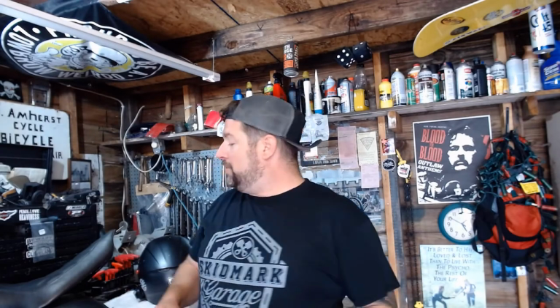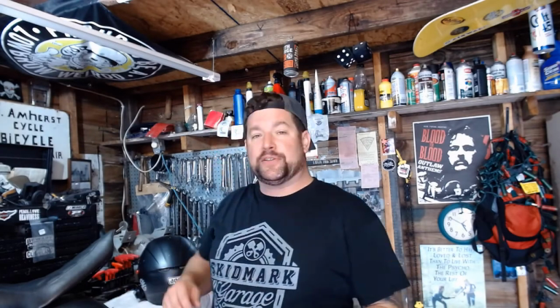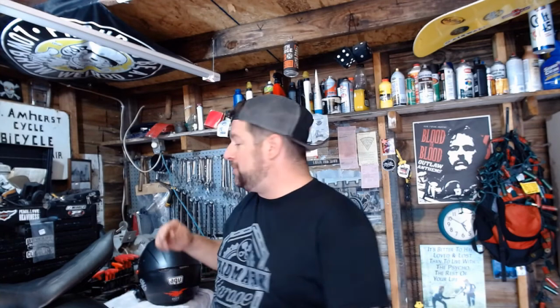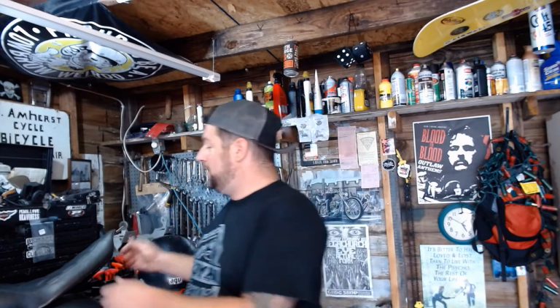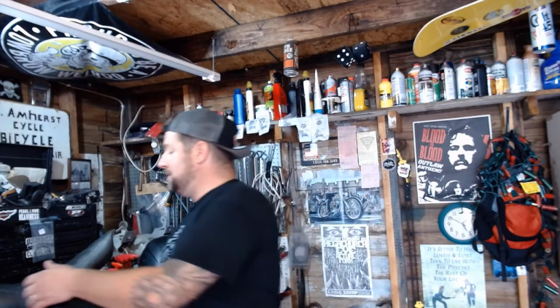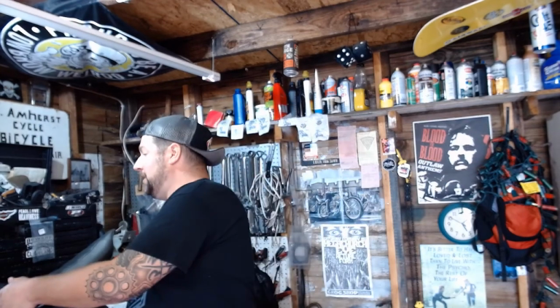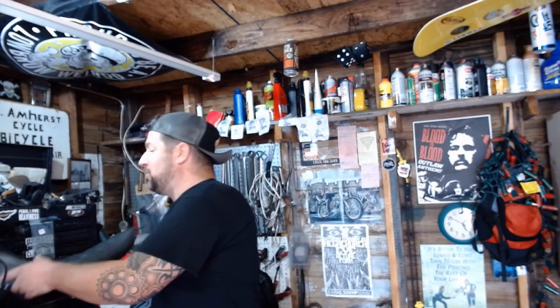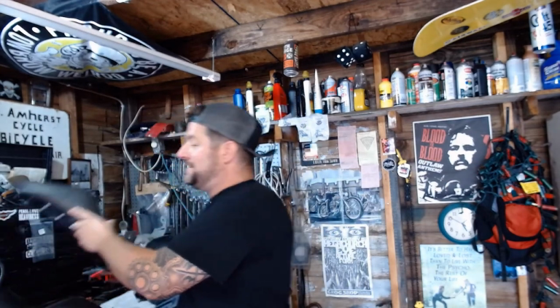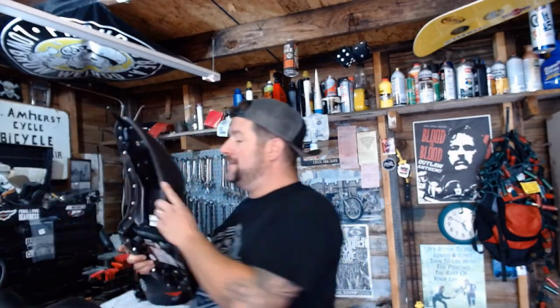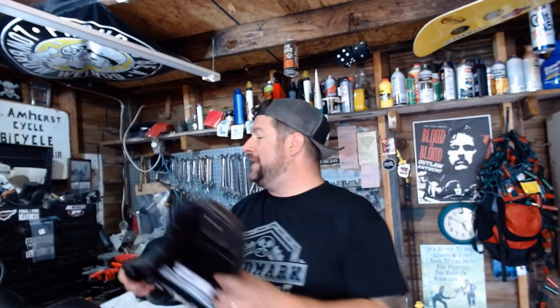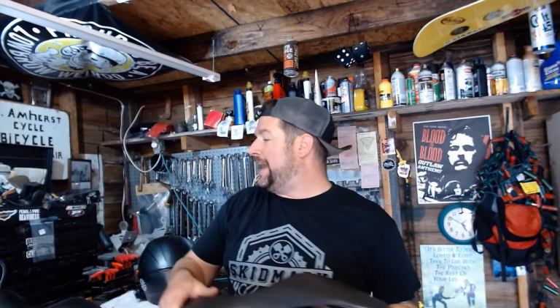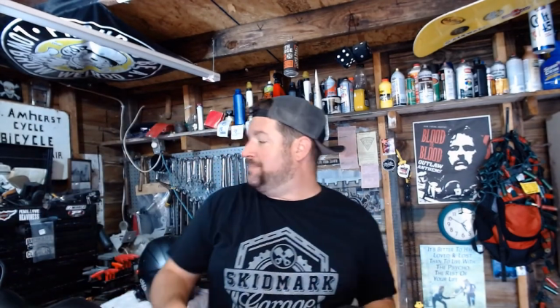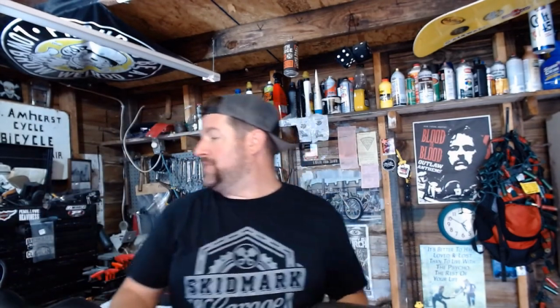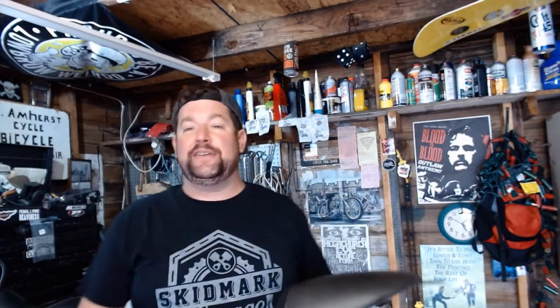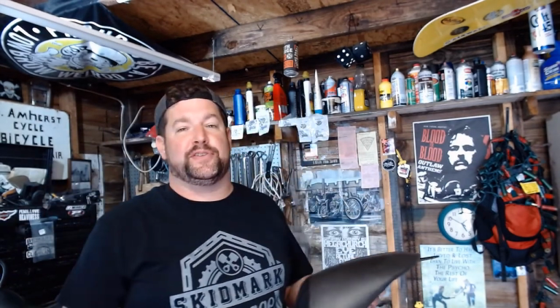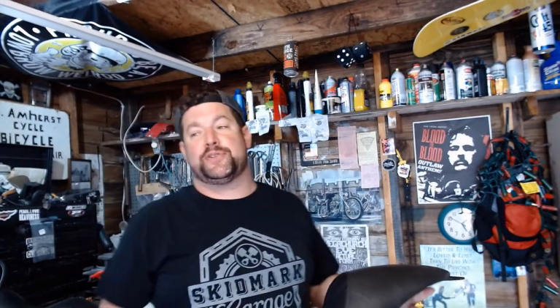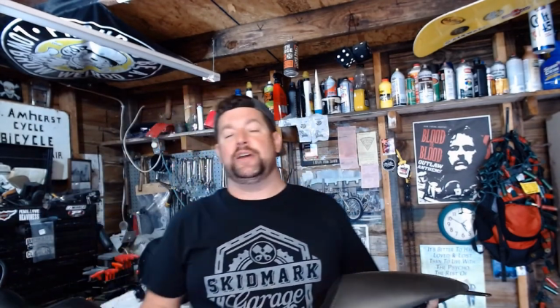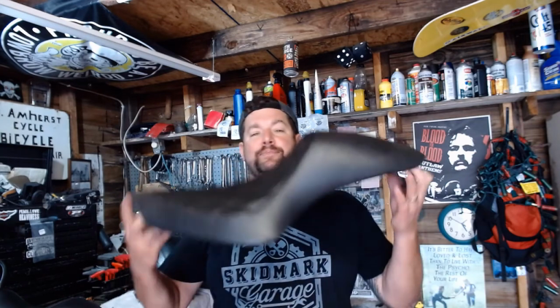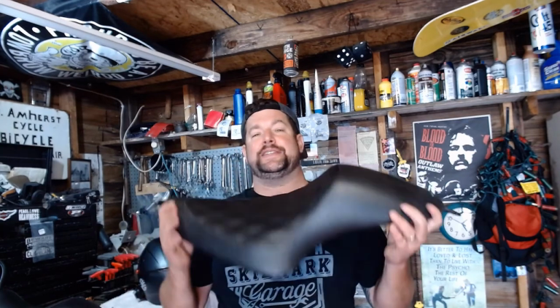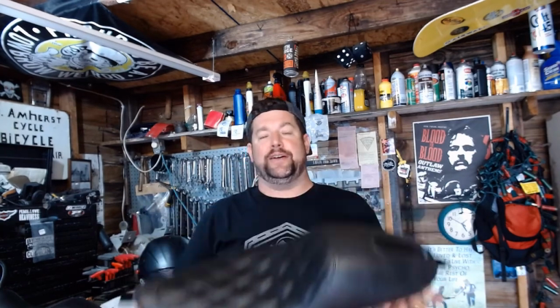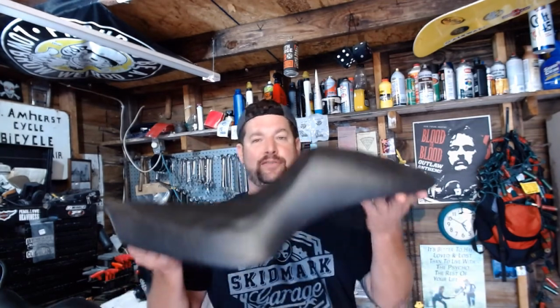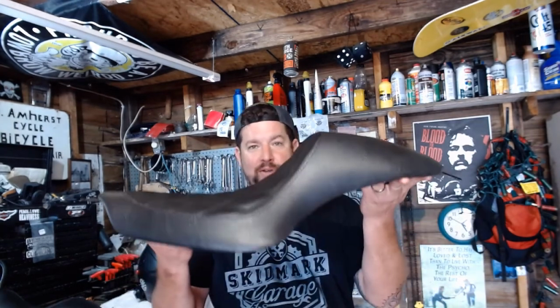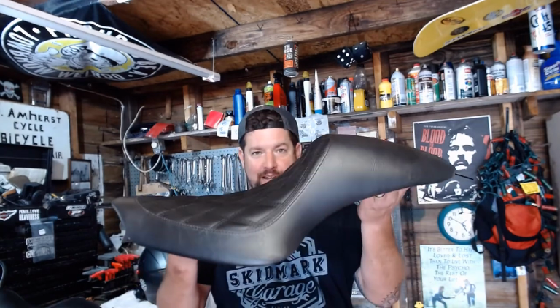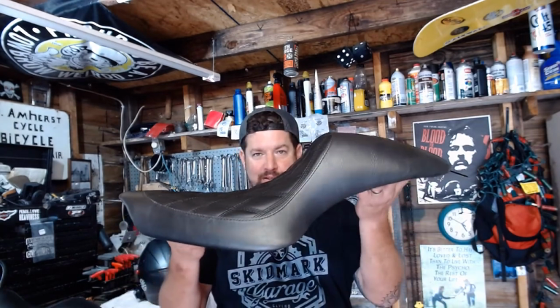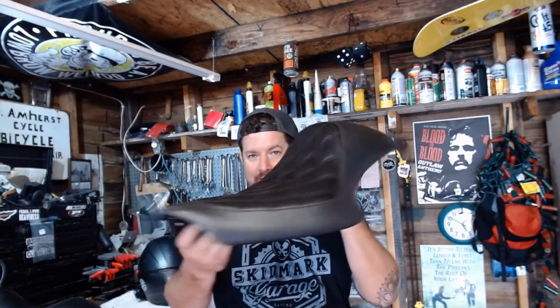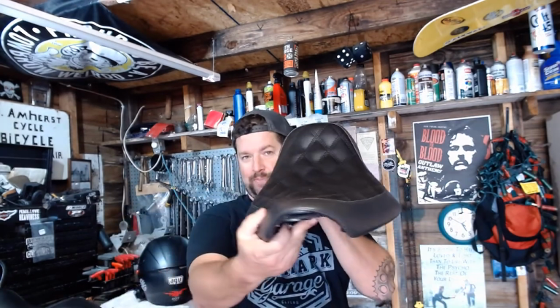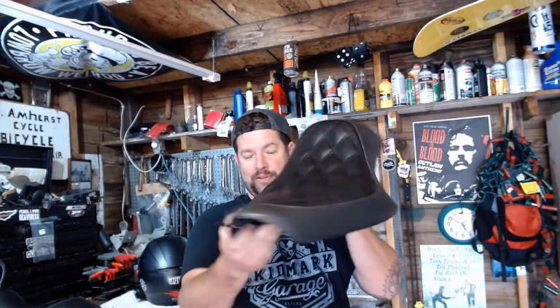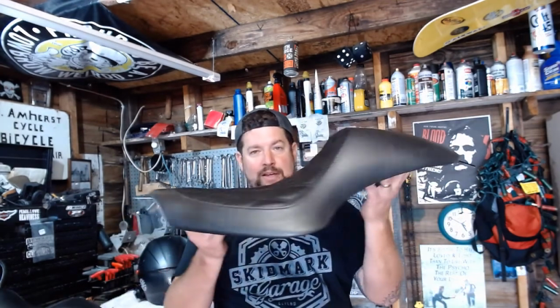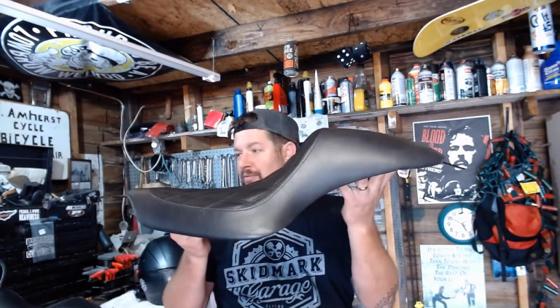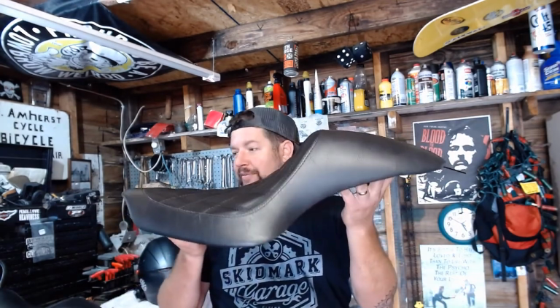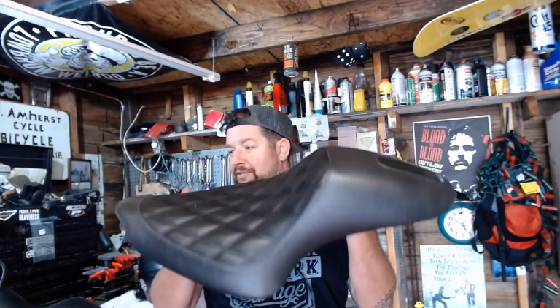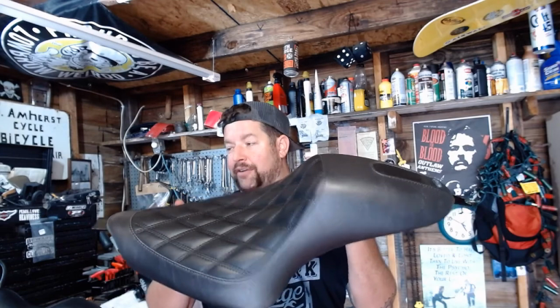One of the things we've got to talk about is a Roland Sands Mini Cafe Boss Seat for the Sportster. Picked this thing up for my wife's 883 Sportster — 2012 883 Iron.